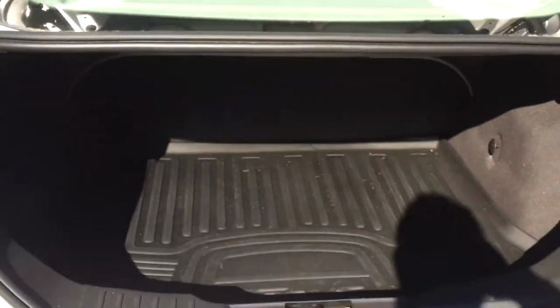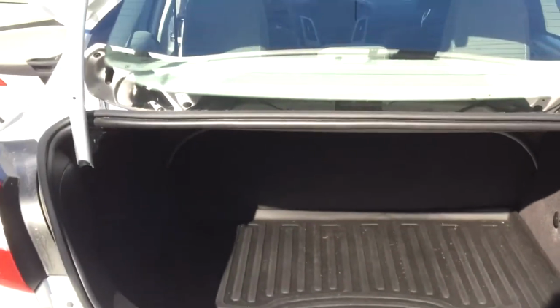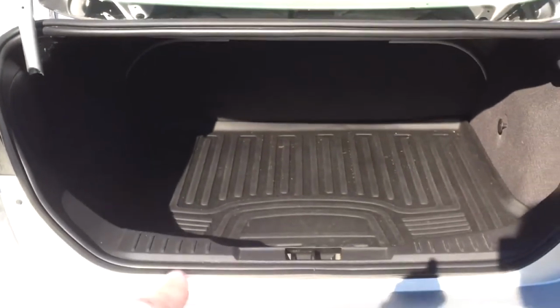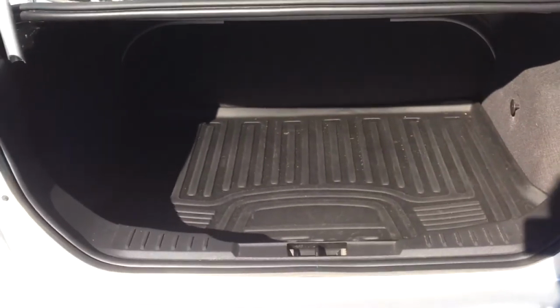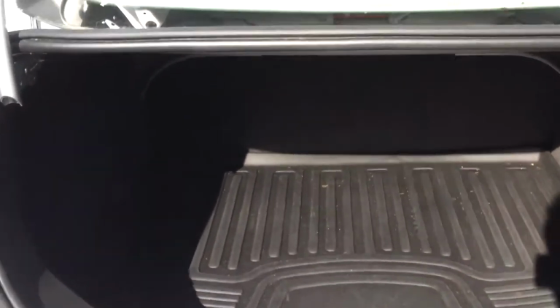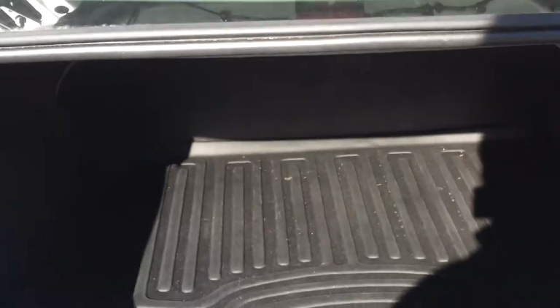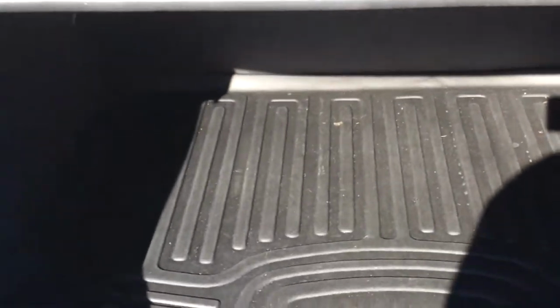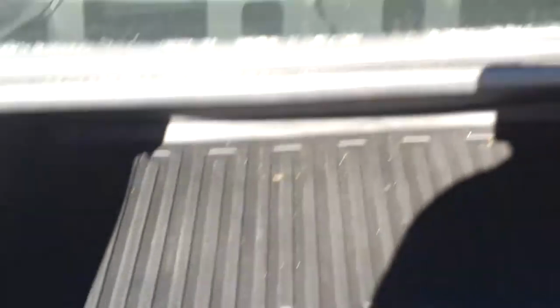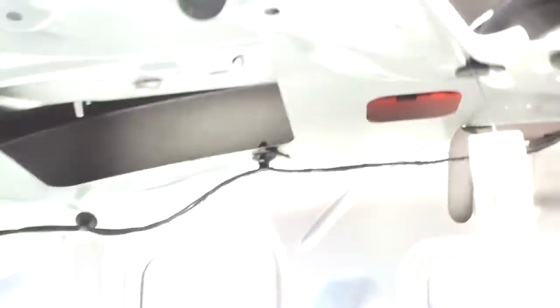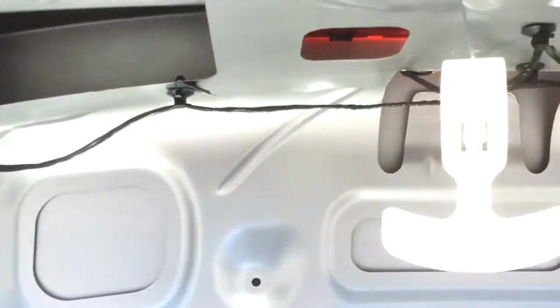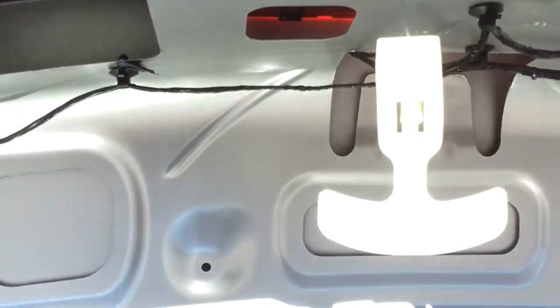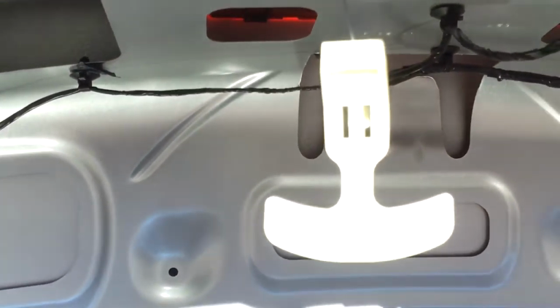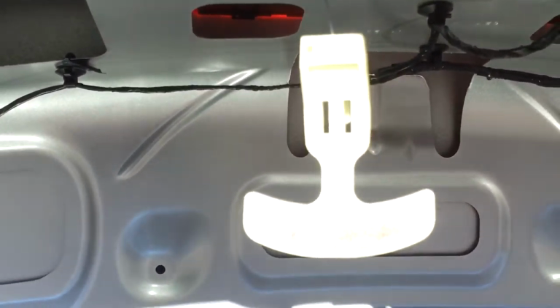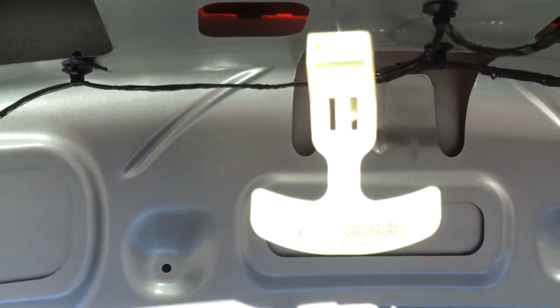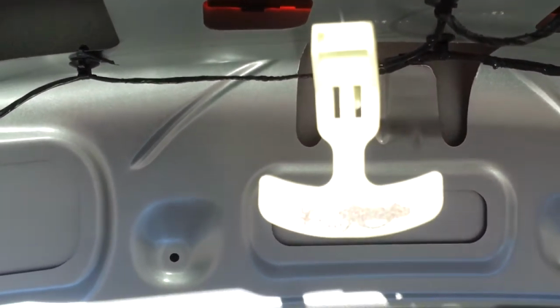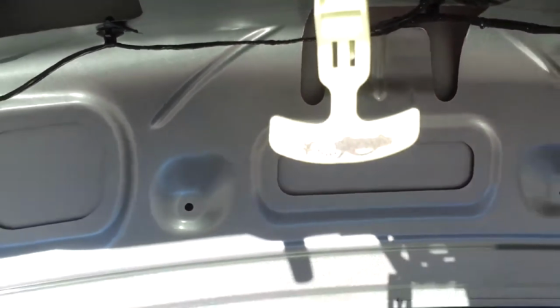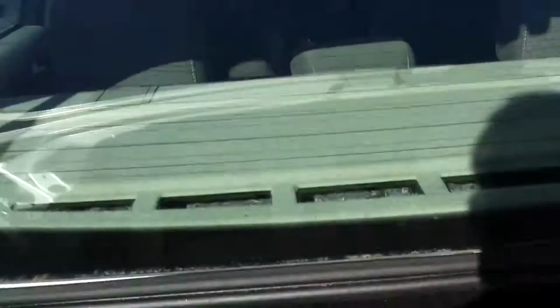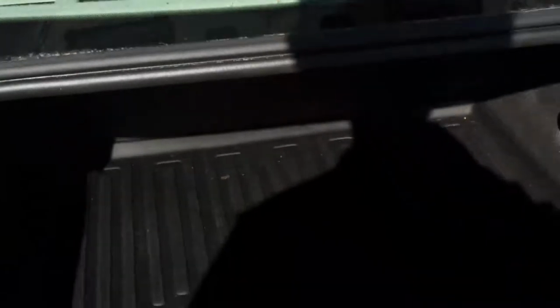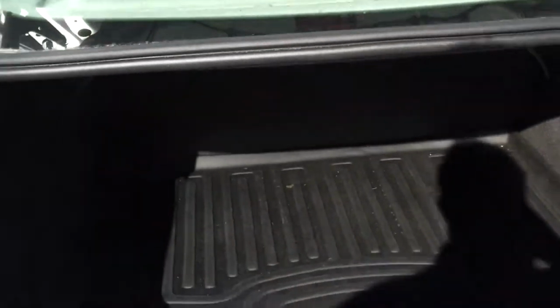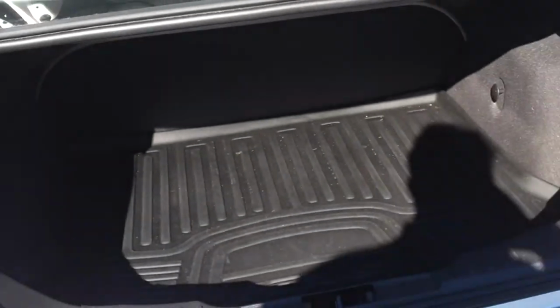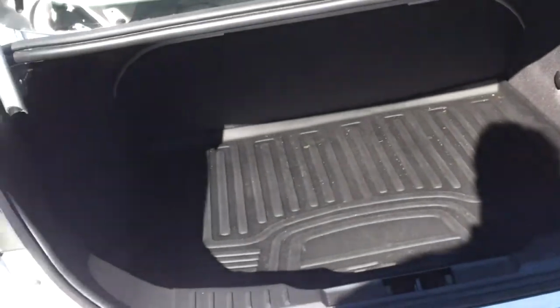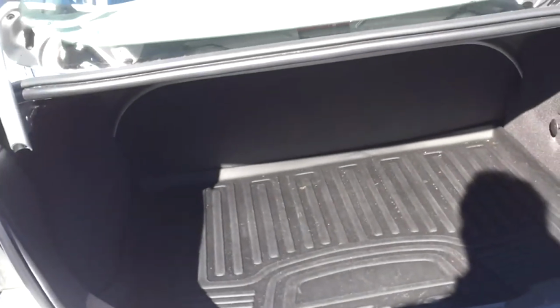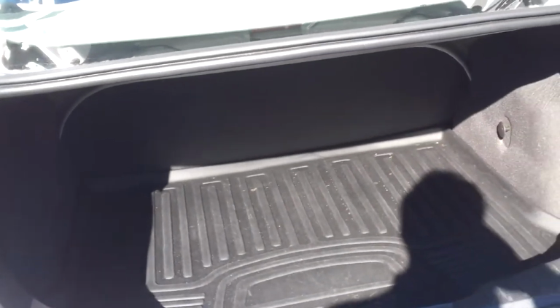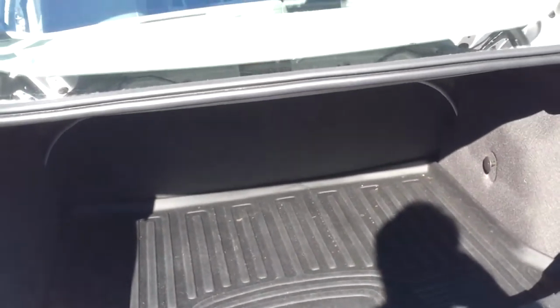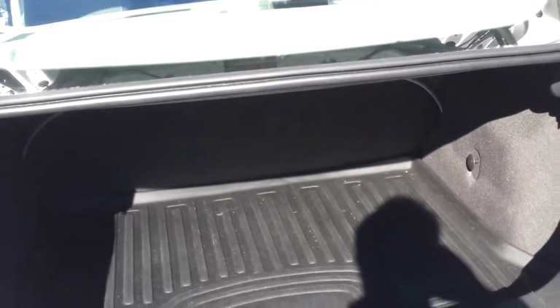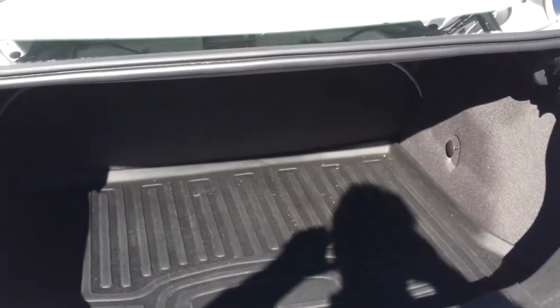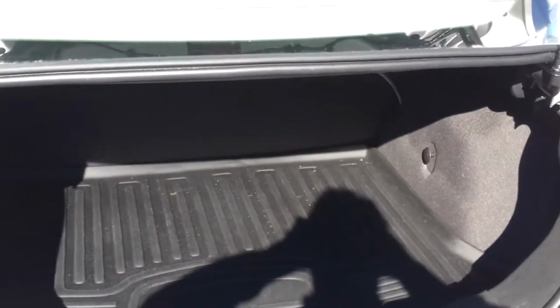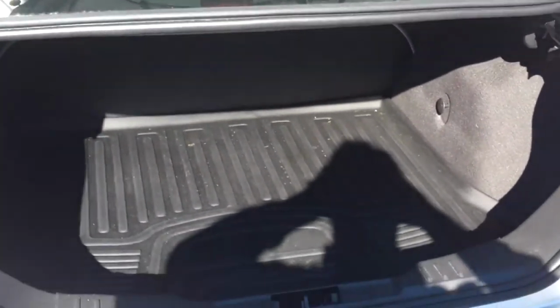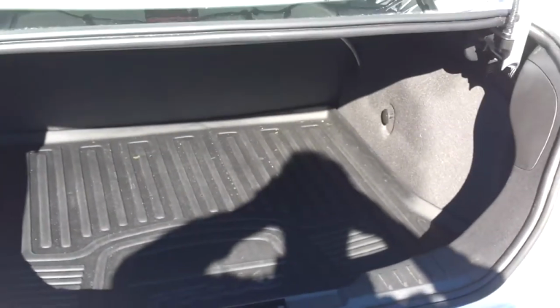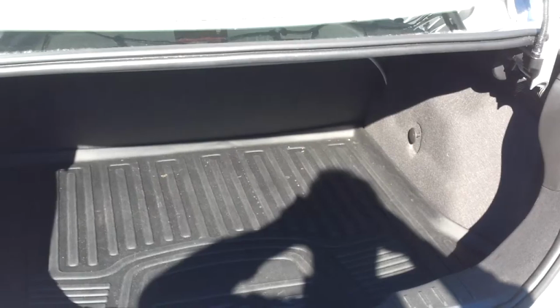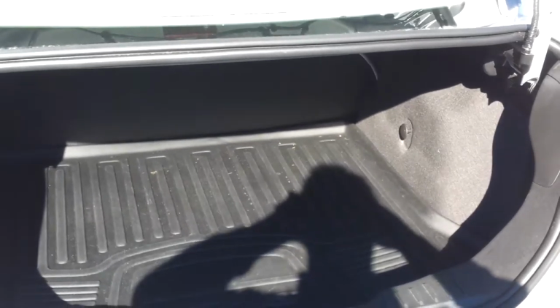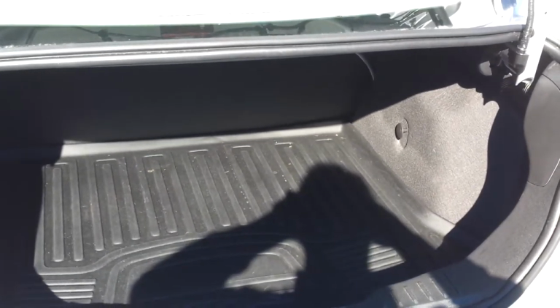They got the trunk mat in there, which is nice, and of course your favorite and mine — the popper. Anyhow, that's the car. I'll get the pricing information and you'll see this video in just a few. Hopefully I'll see you soon, bye.